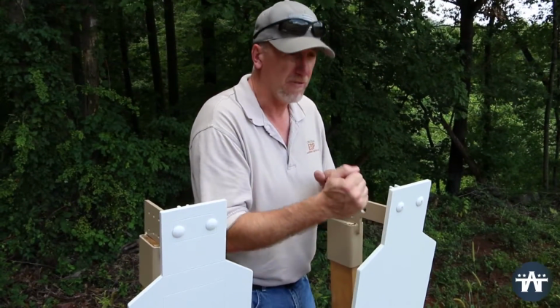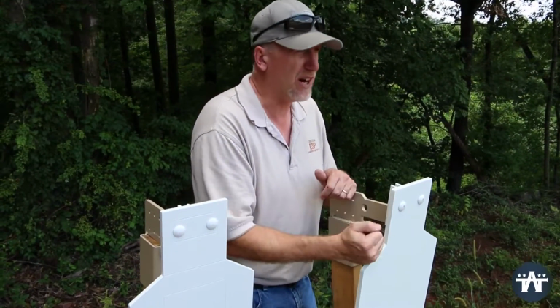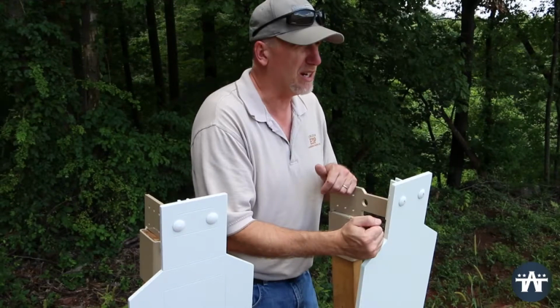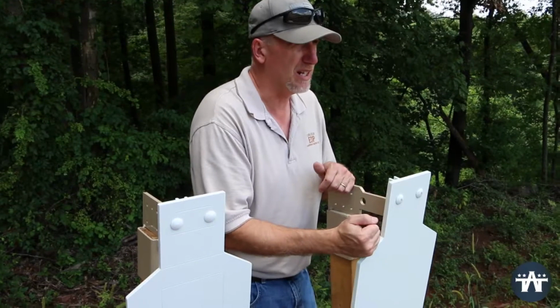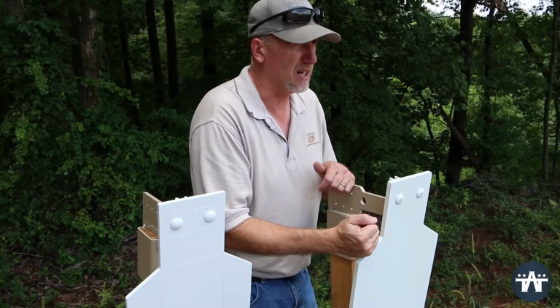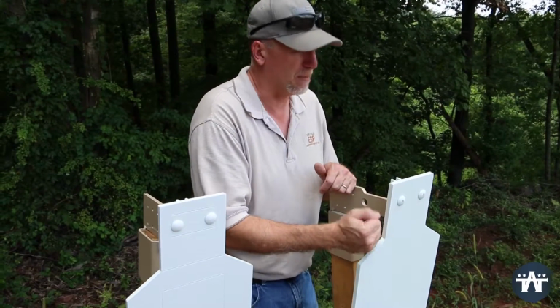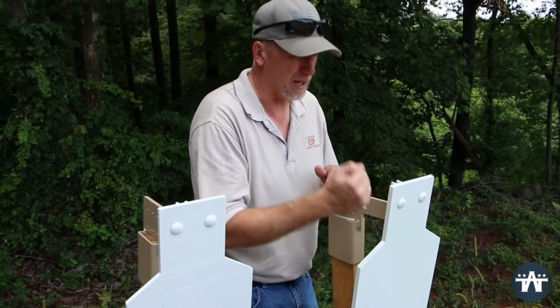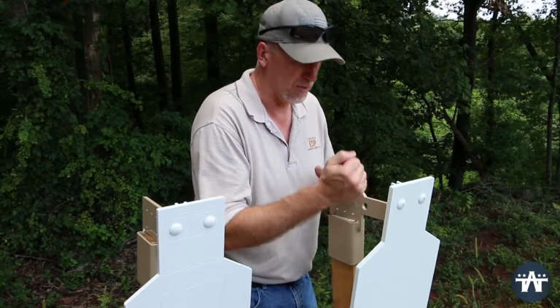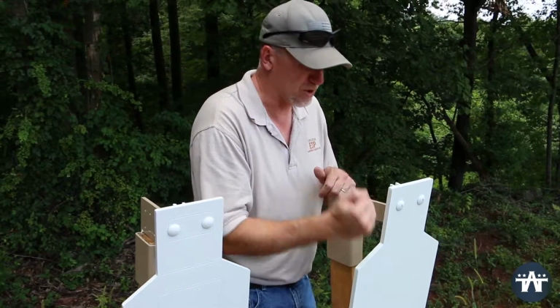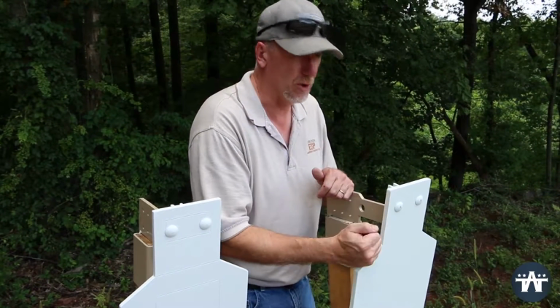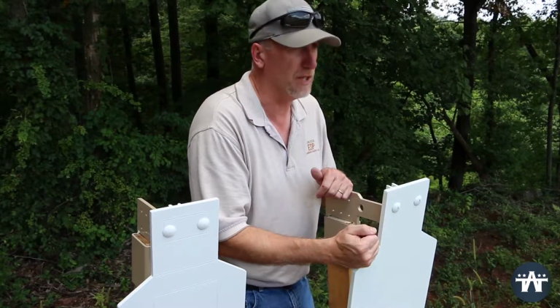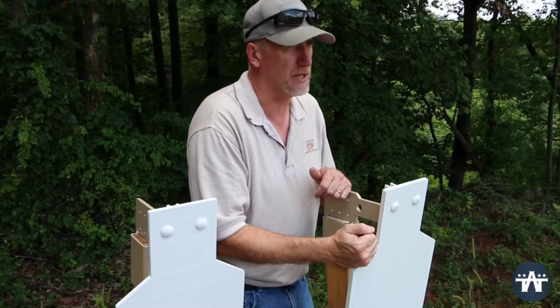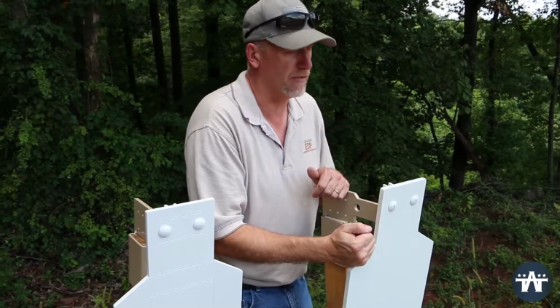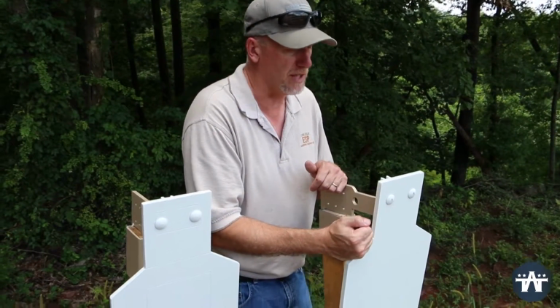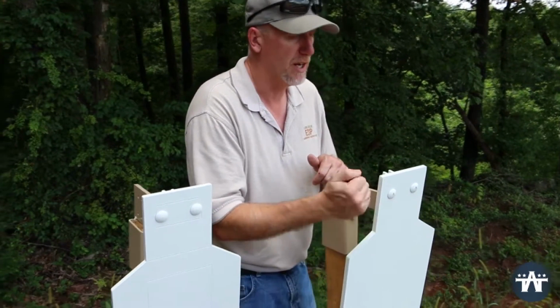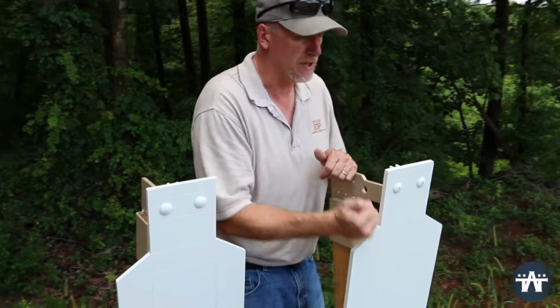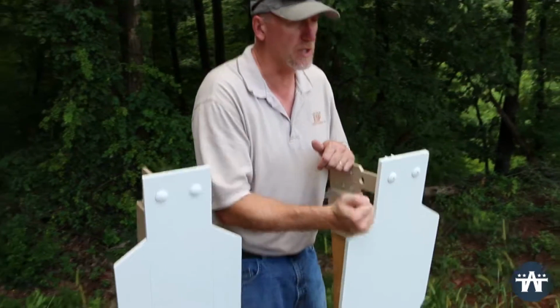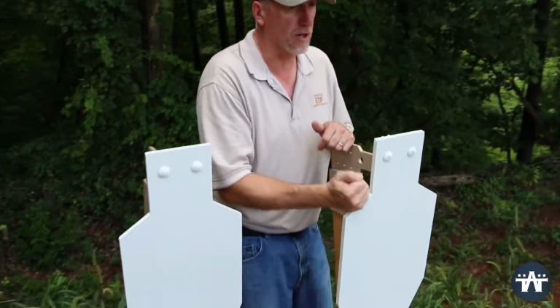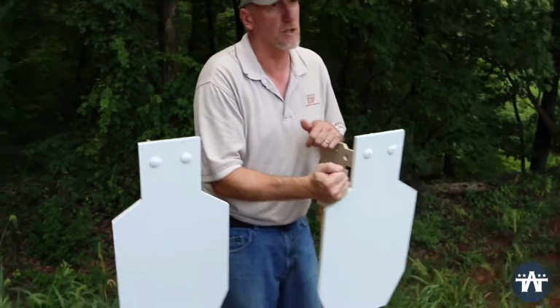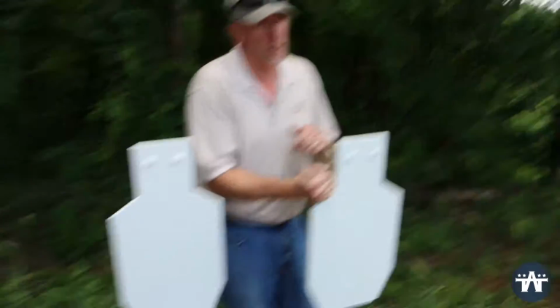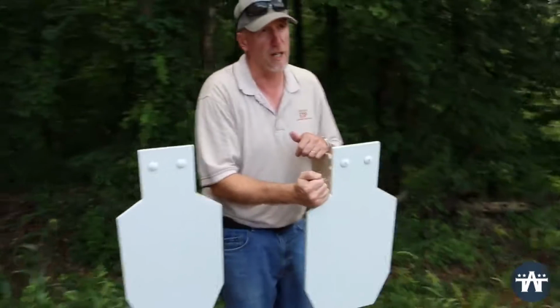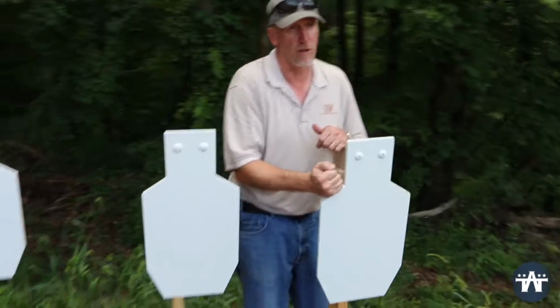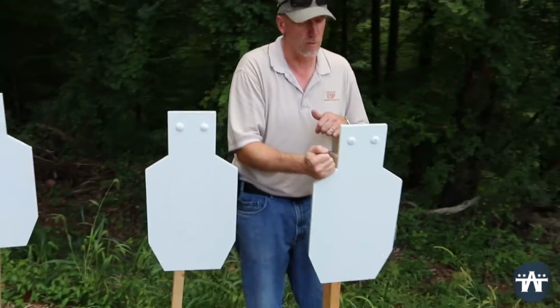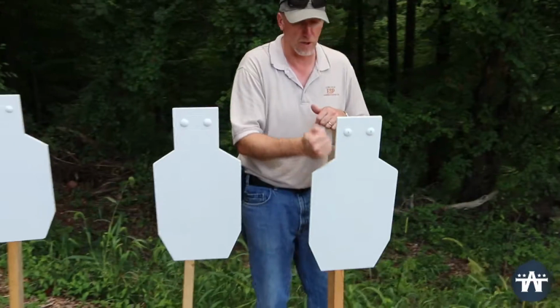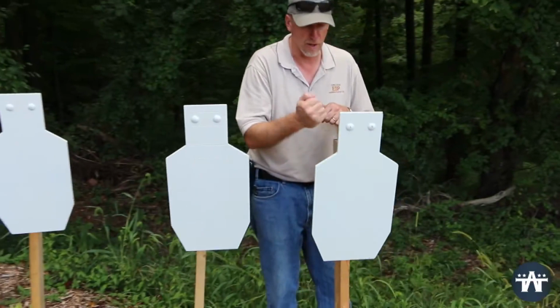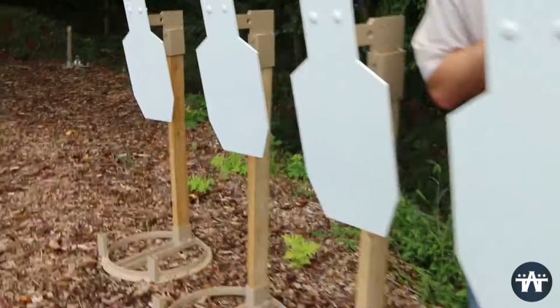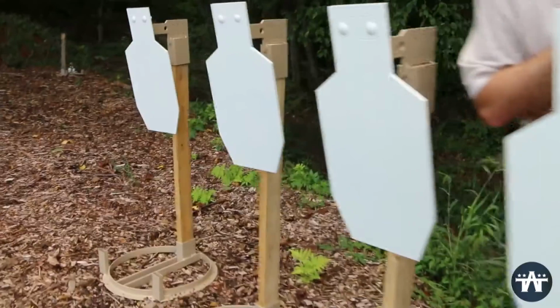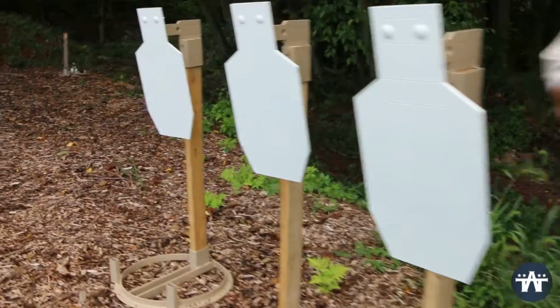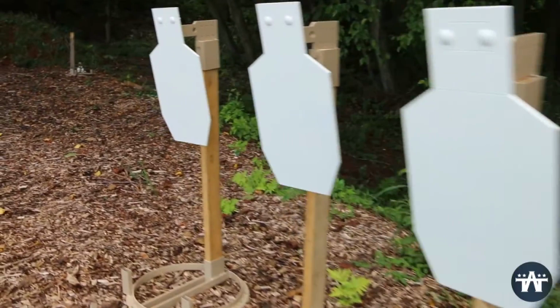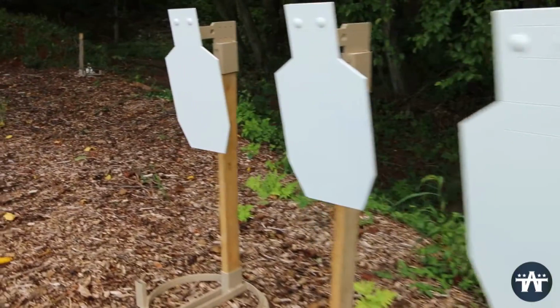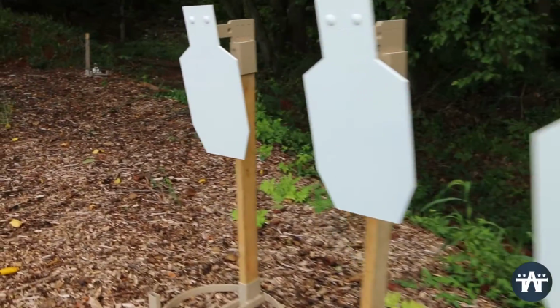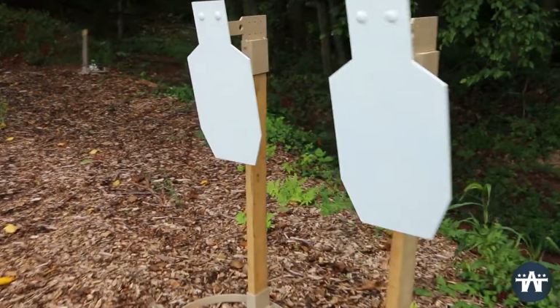Very little cupping, almost no divots in the face. This target is really an heirloom target — you'll hand this thing down to your children.